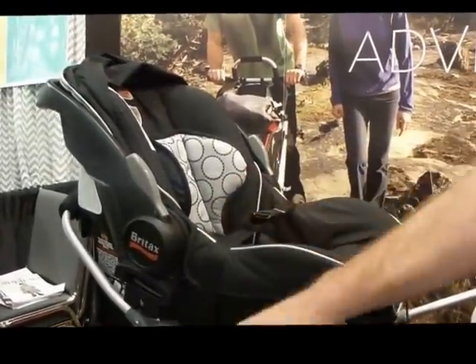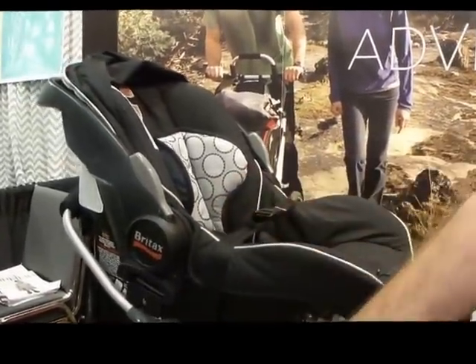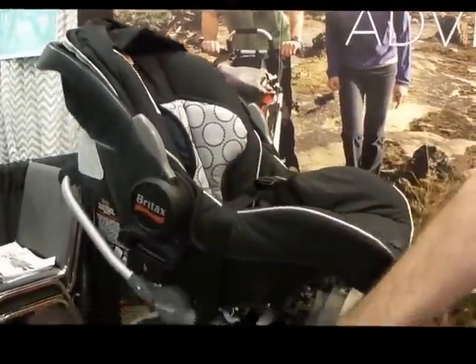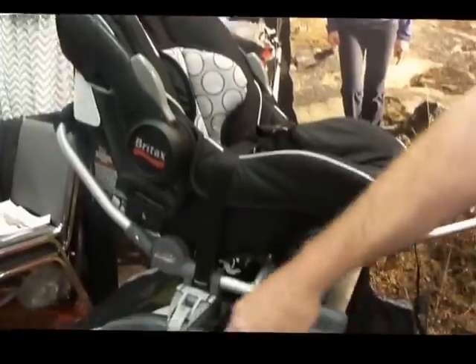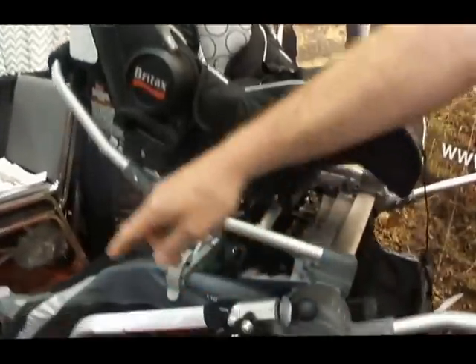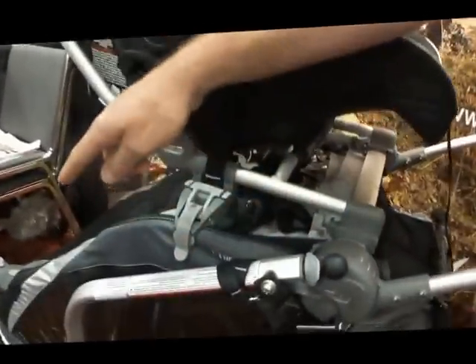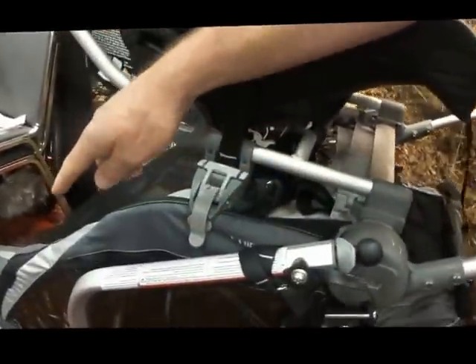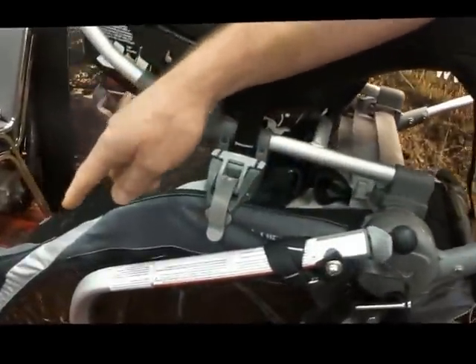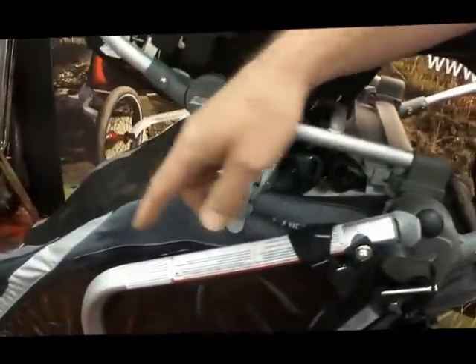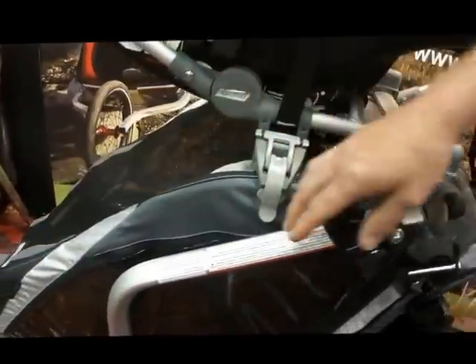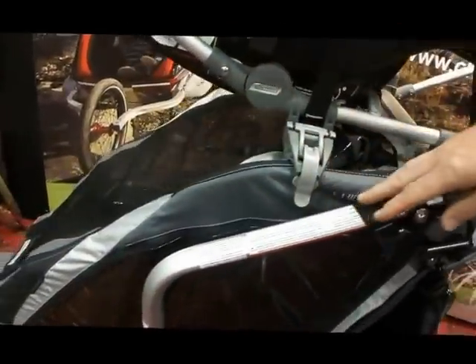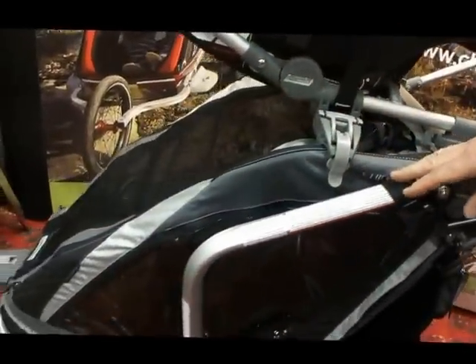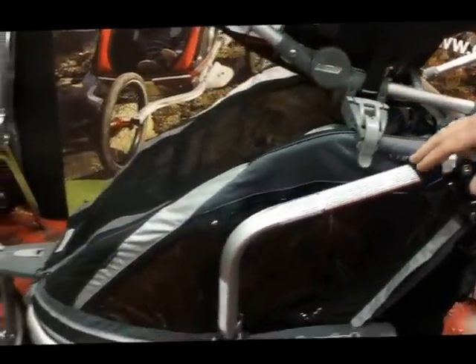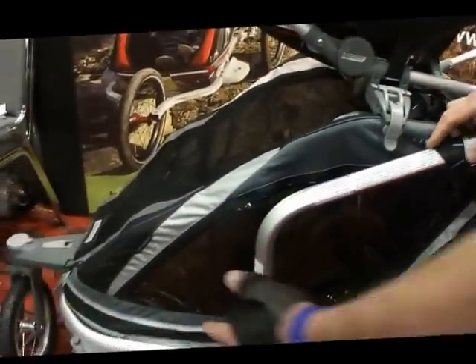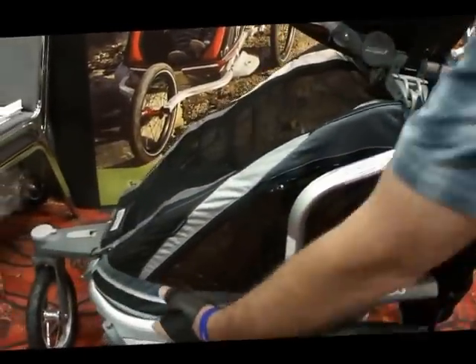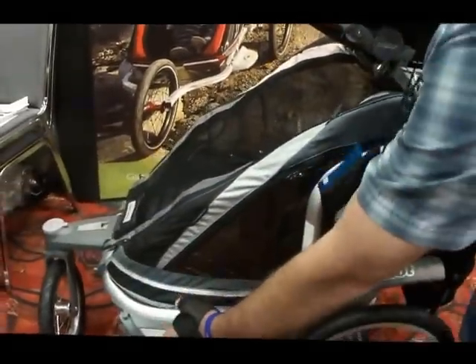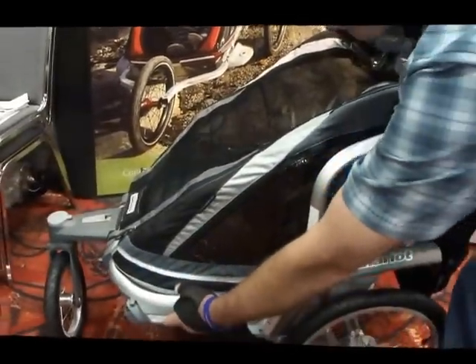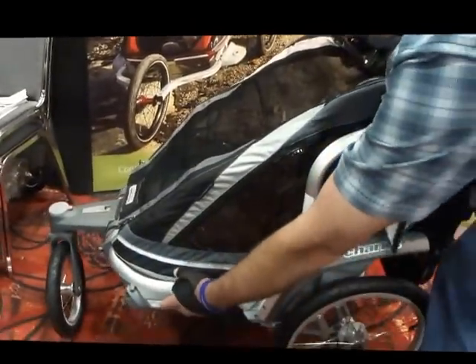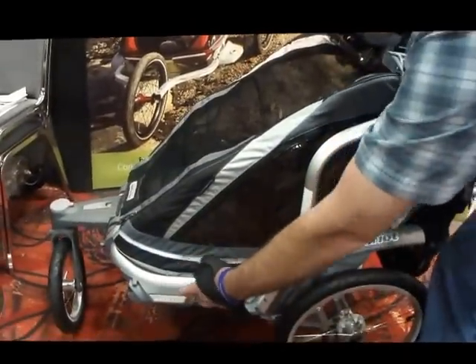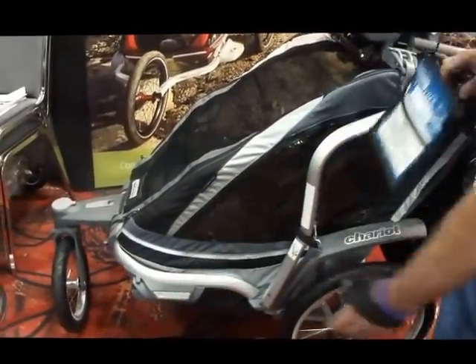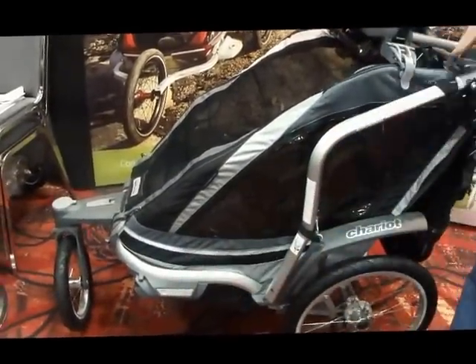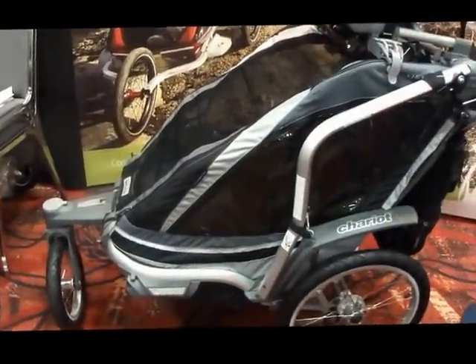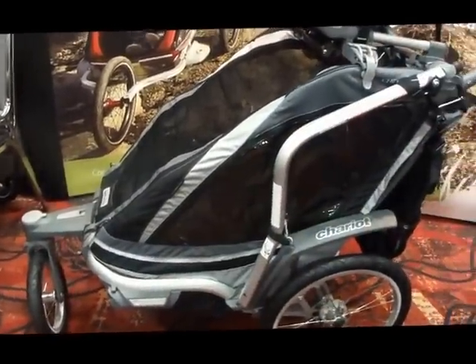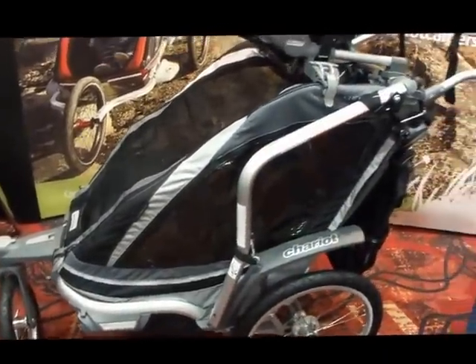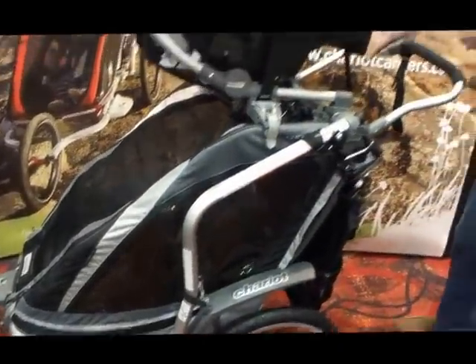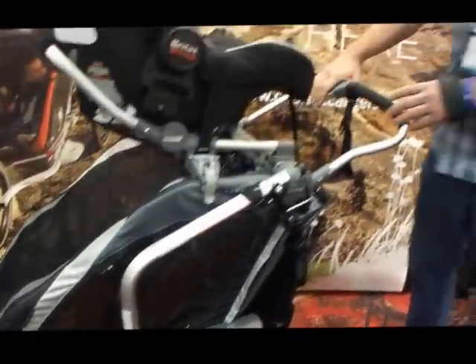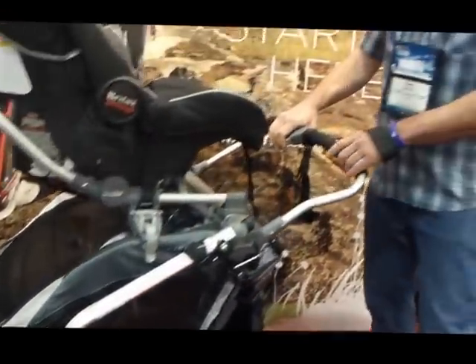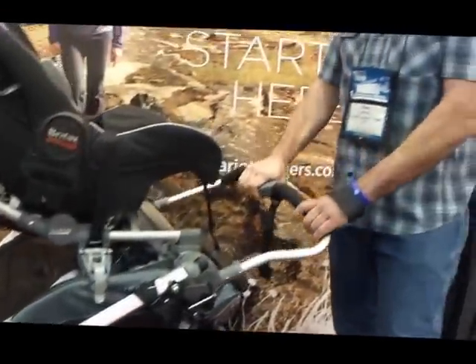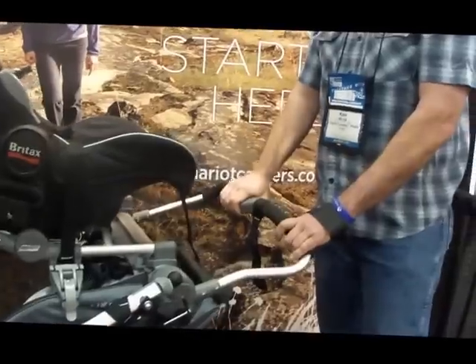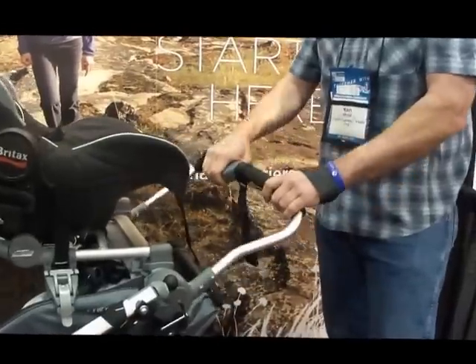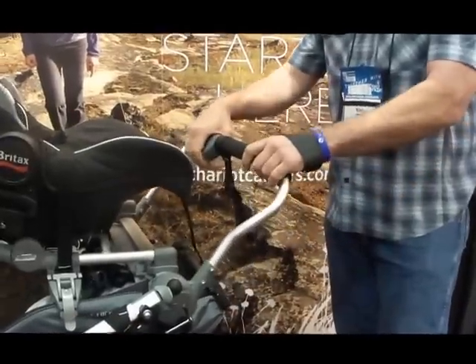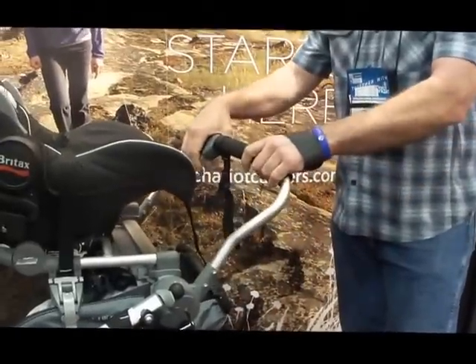Great idea. The cycling arm is actually locked out so you cannot engage your cycling arm into the wing as long as your stroller is in any of its stroller mode positions.